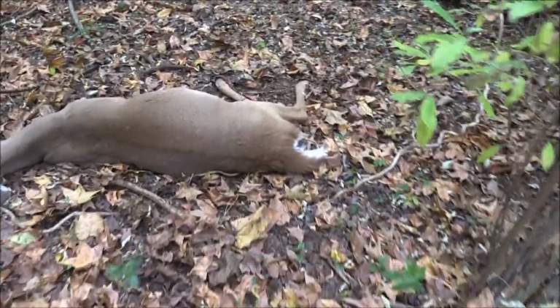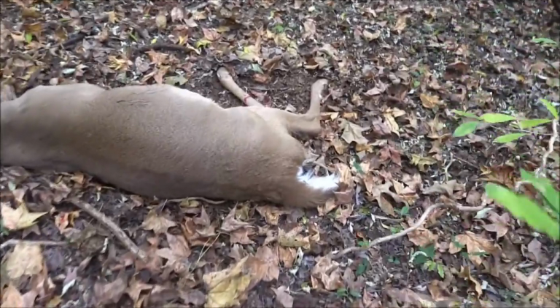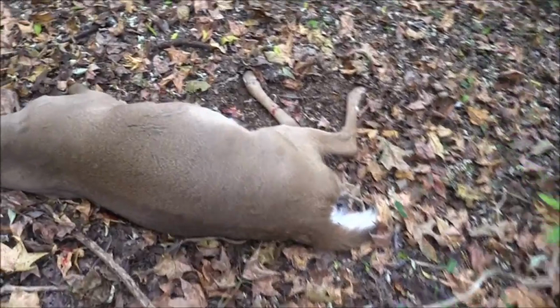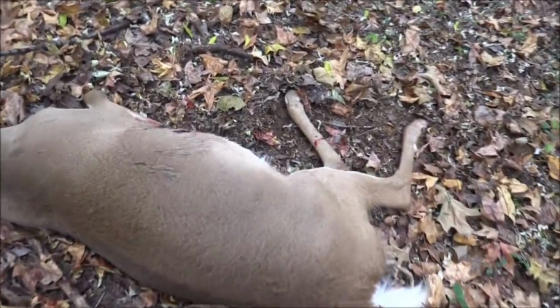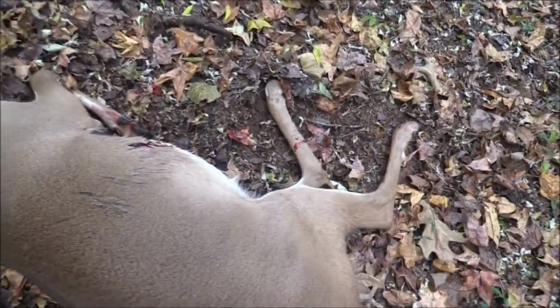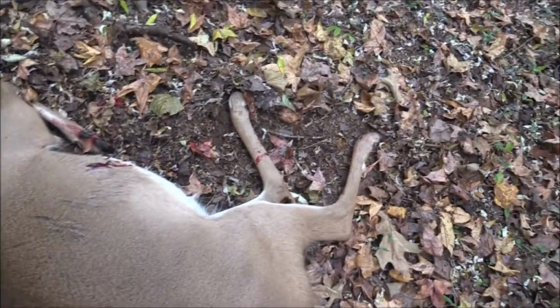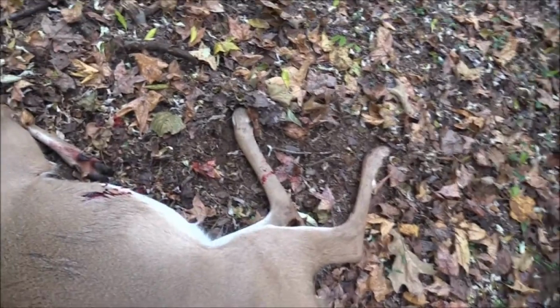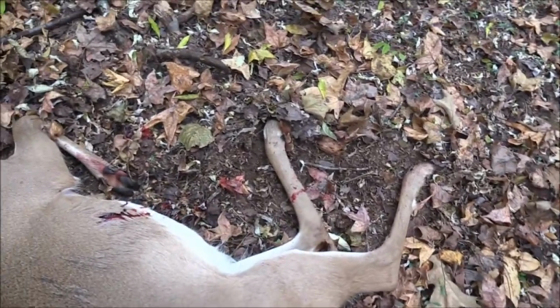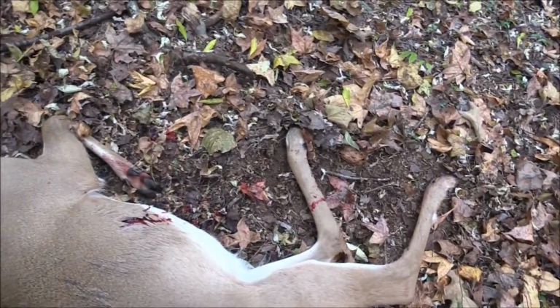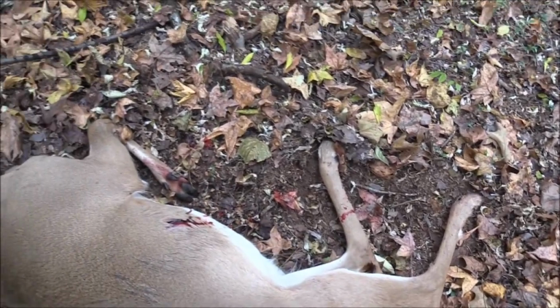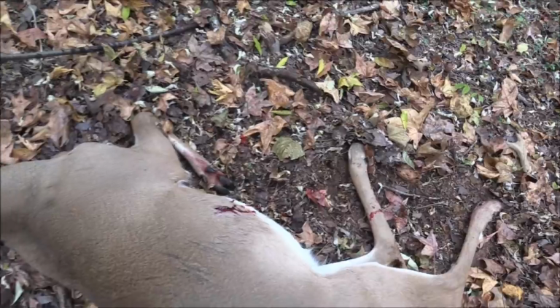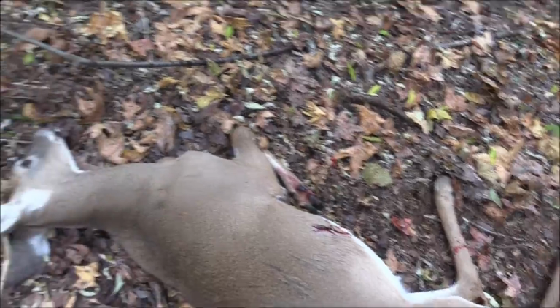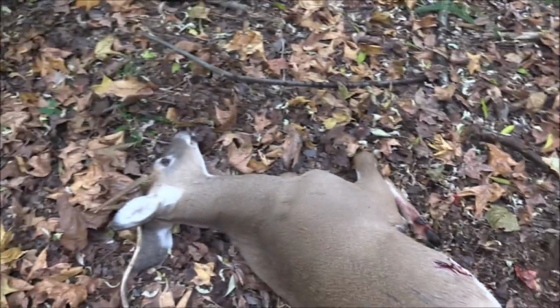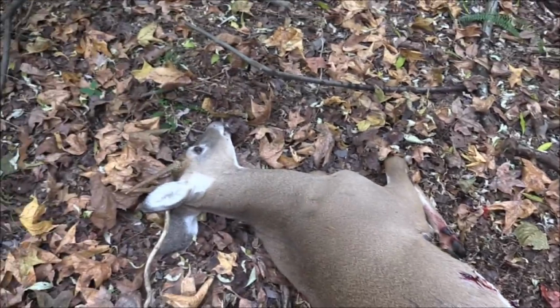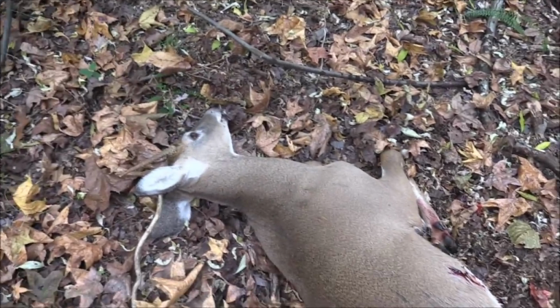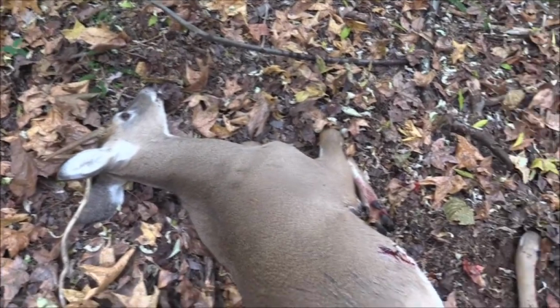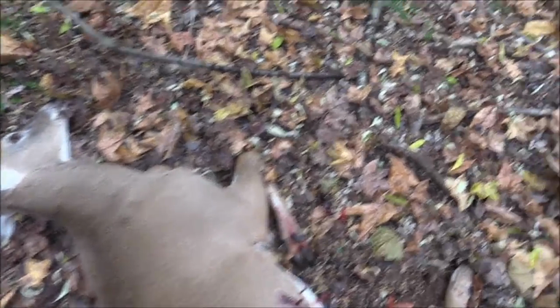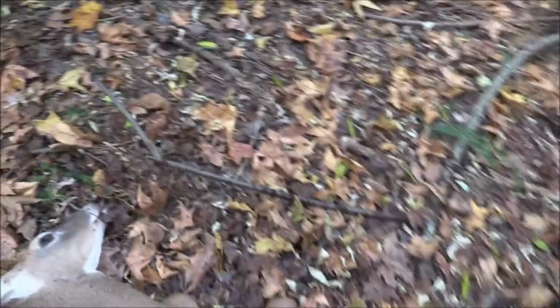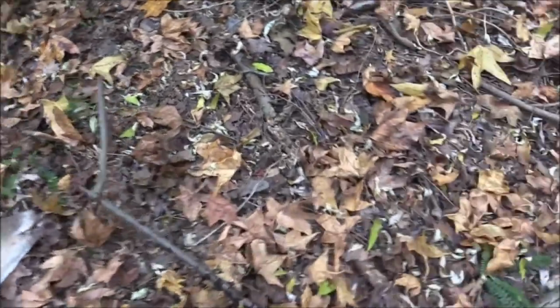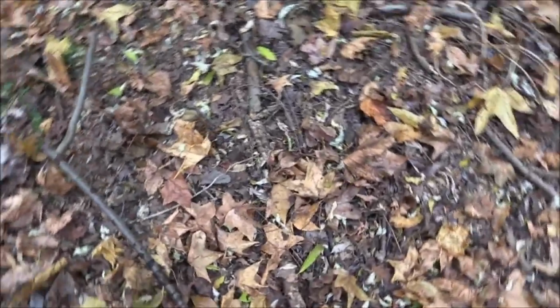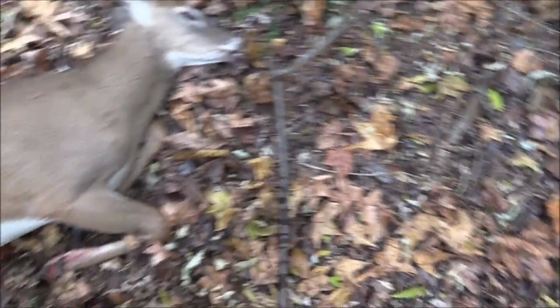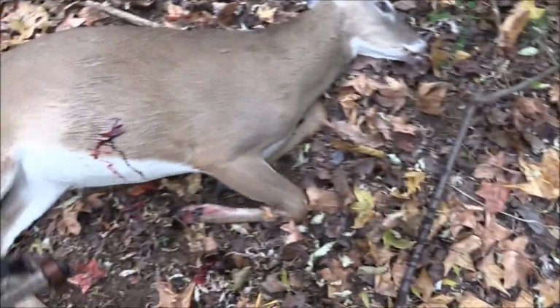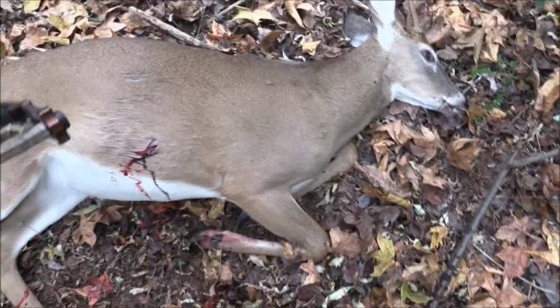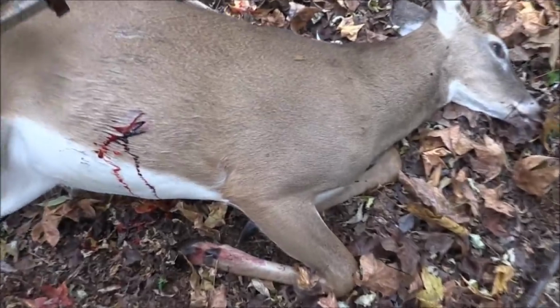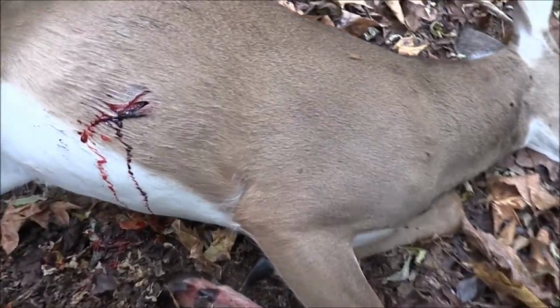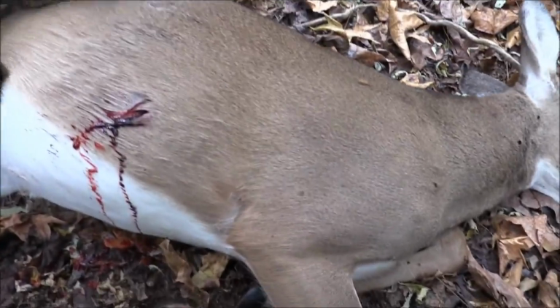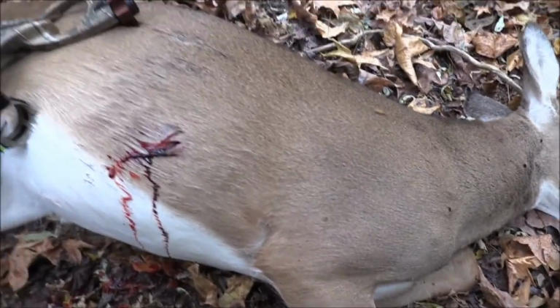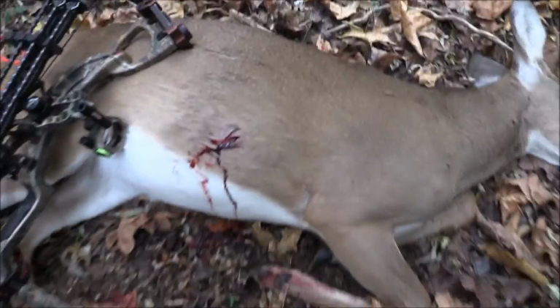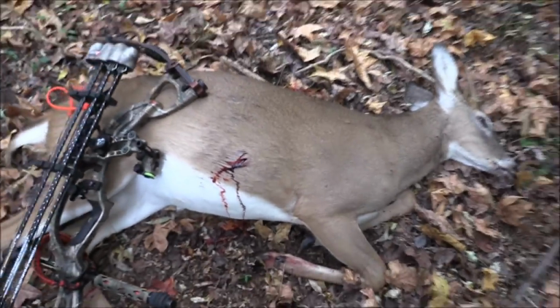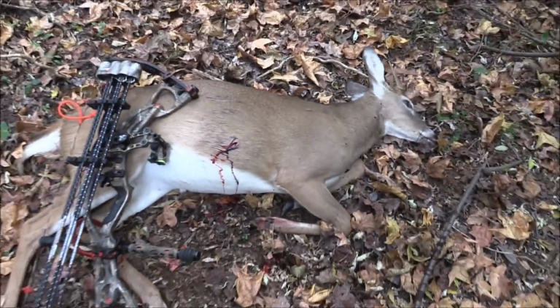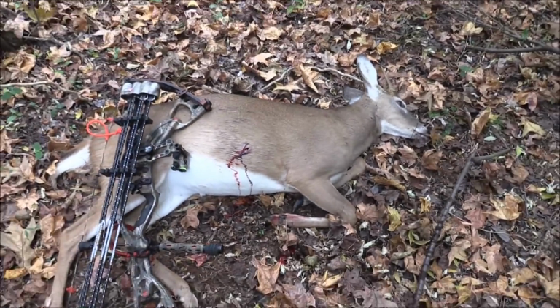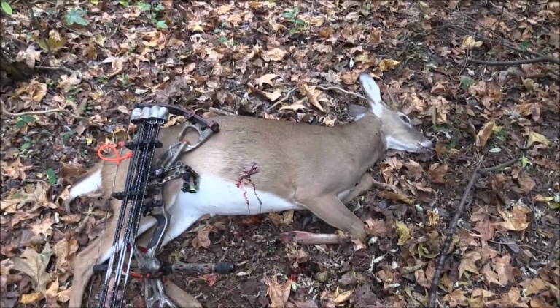It's a spike for sure. Didn't mean to hit him that far back, but got it done.